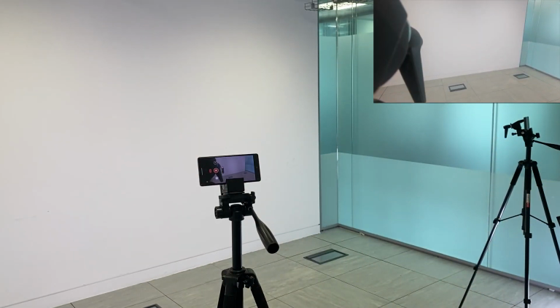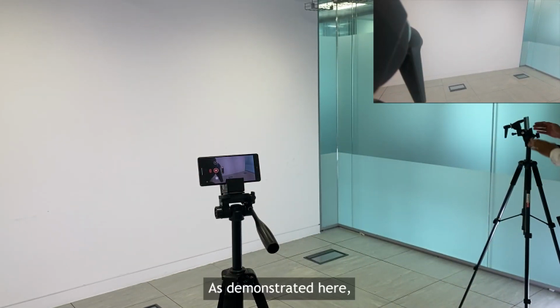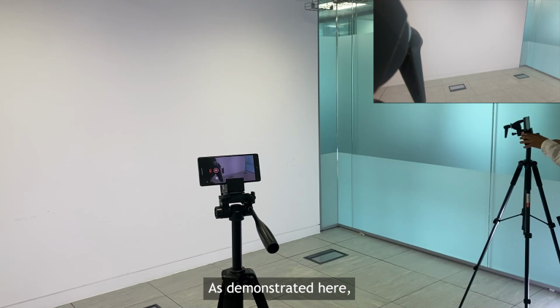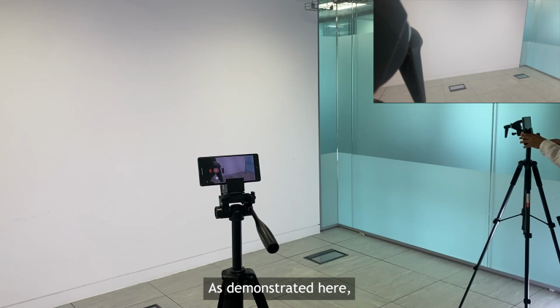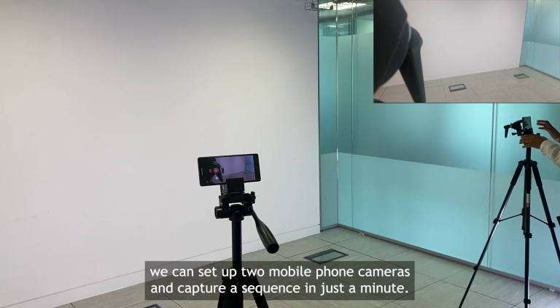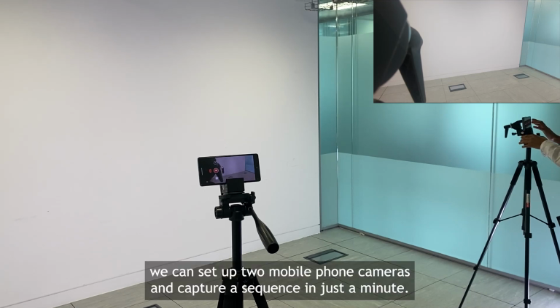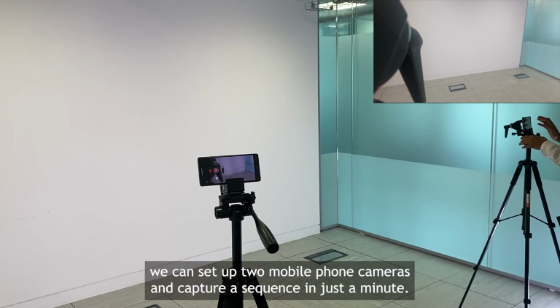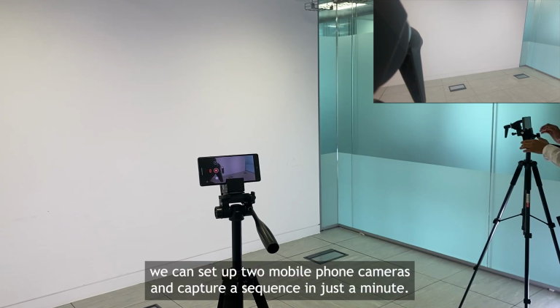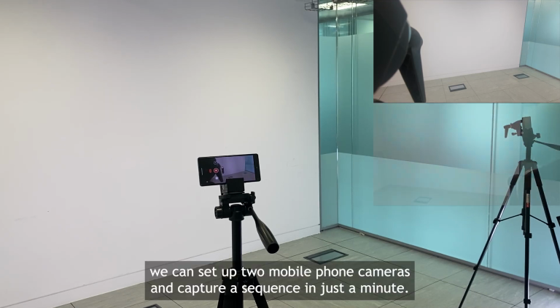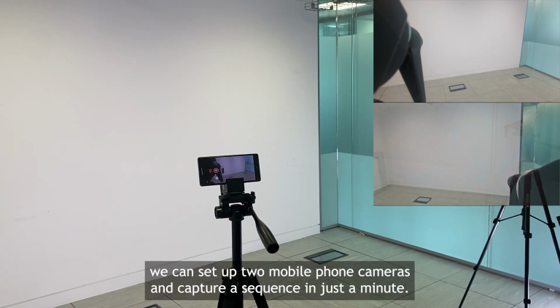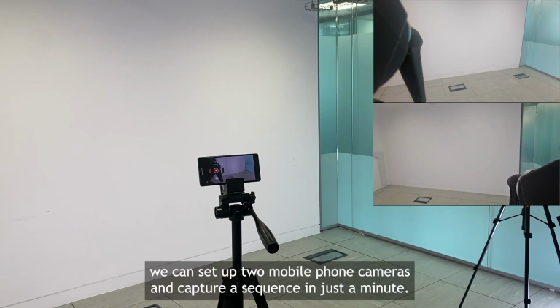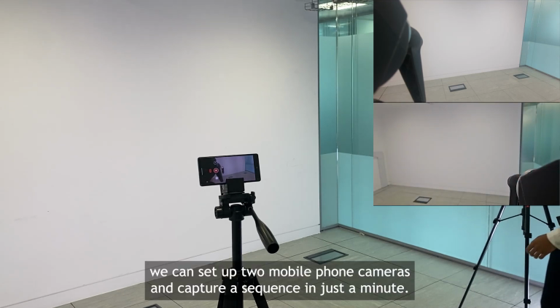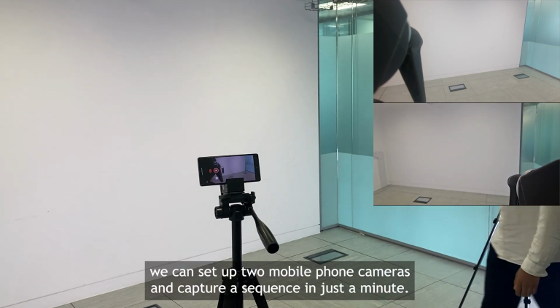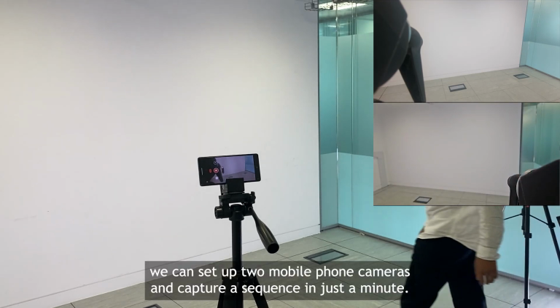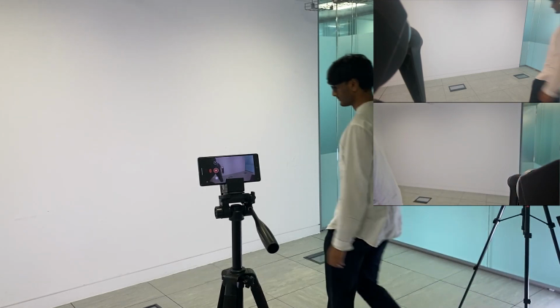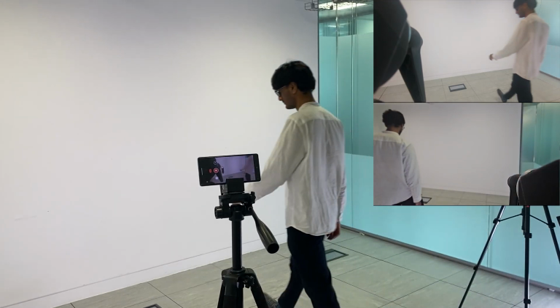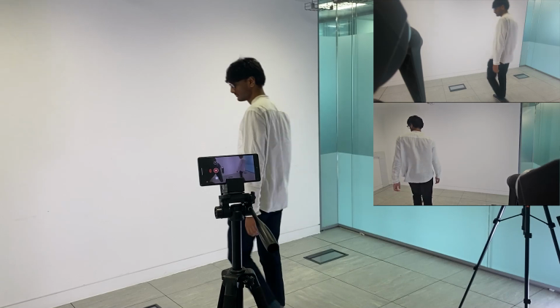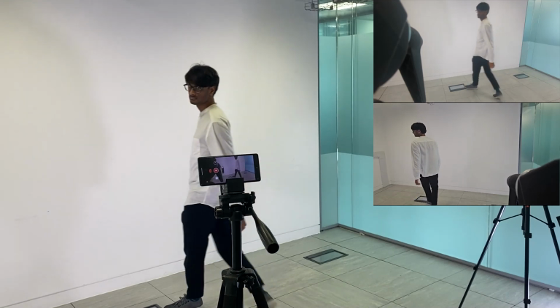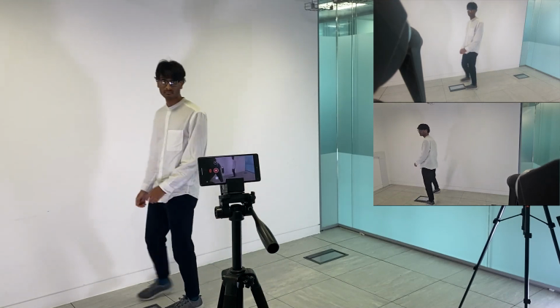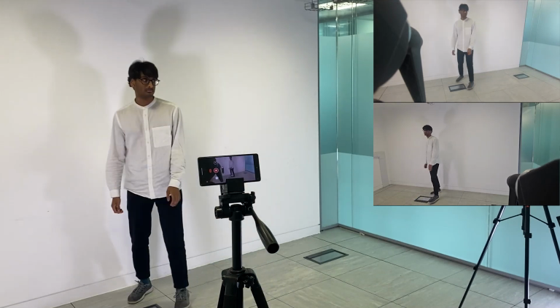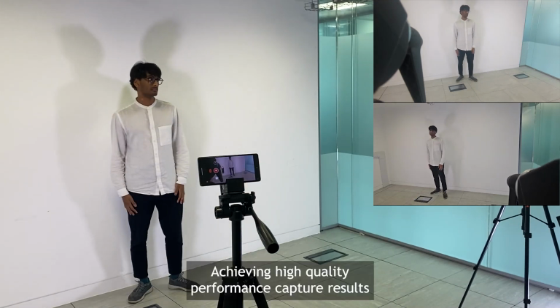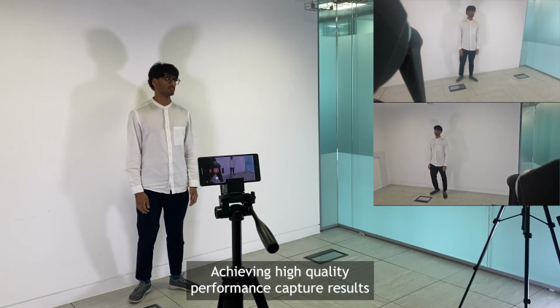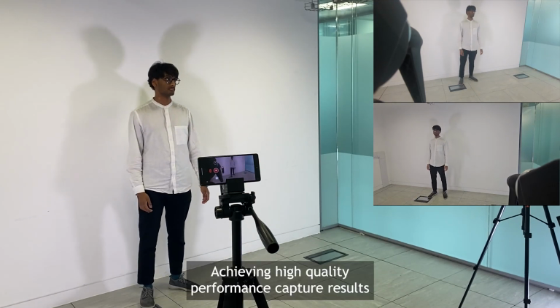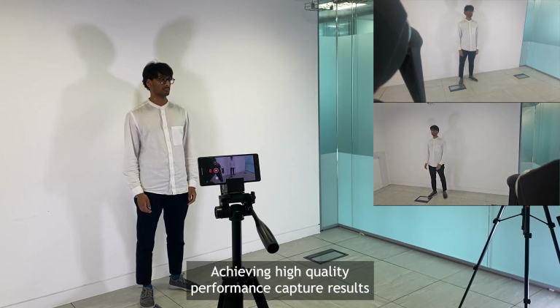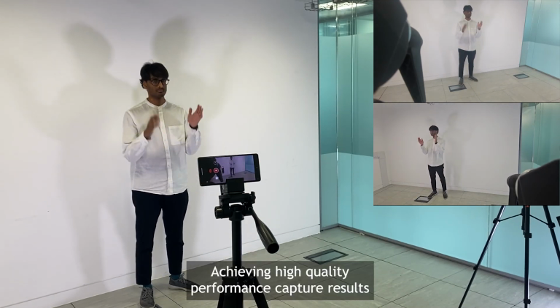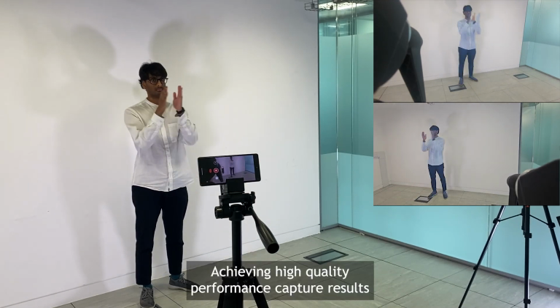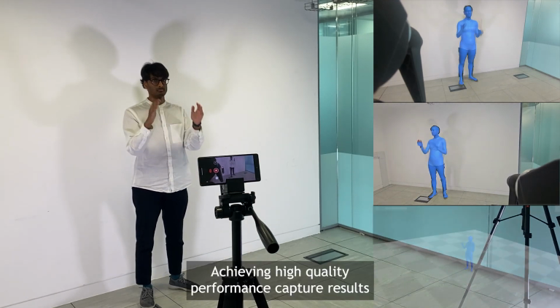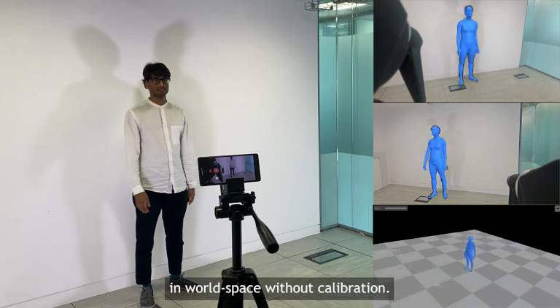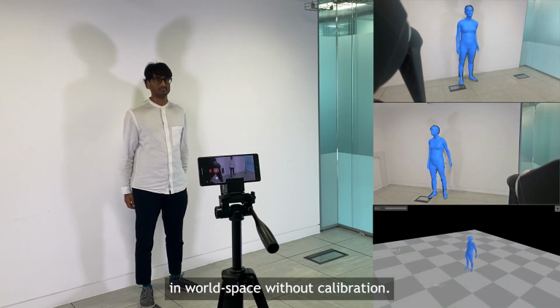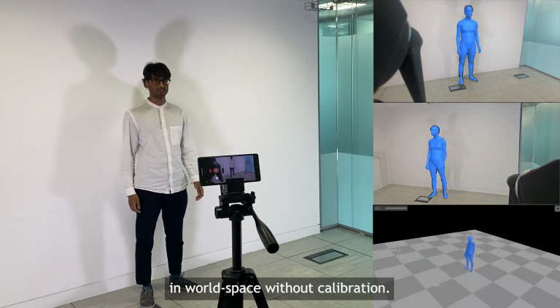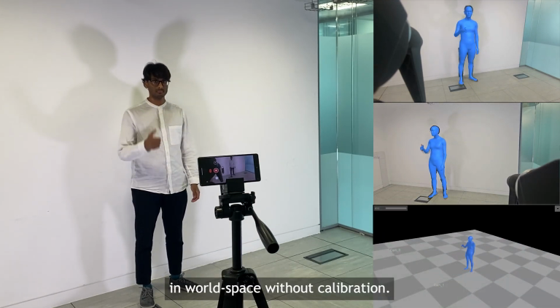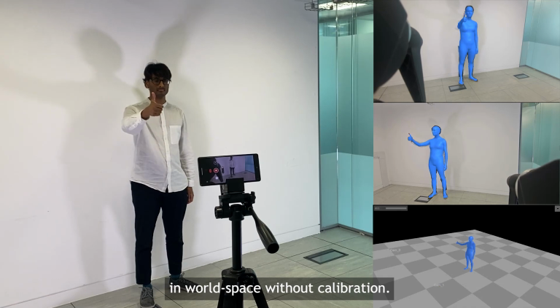As demonstrated here, we can set up two mobile phone cameras and capture a sequence in just a minute, achieving high-quality performance capture results in world space without calibration.